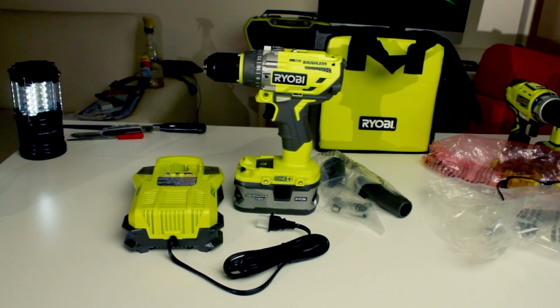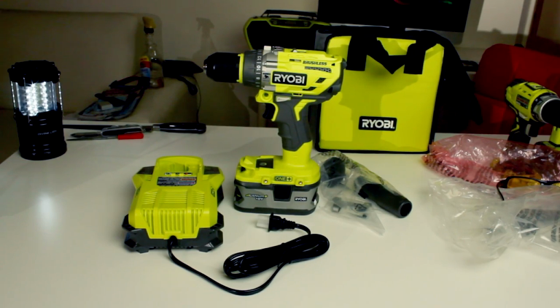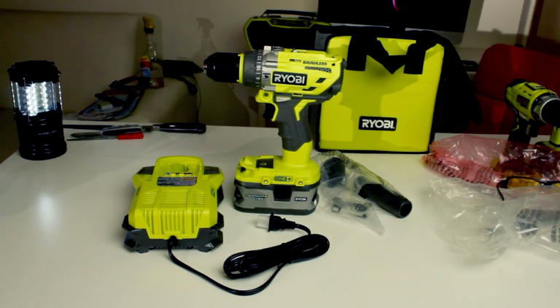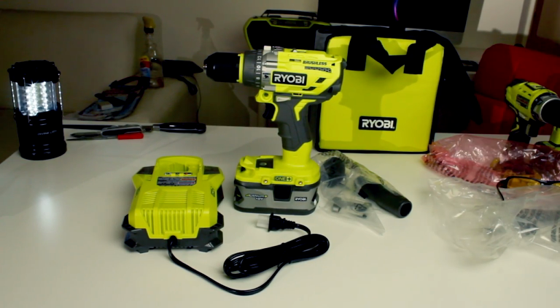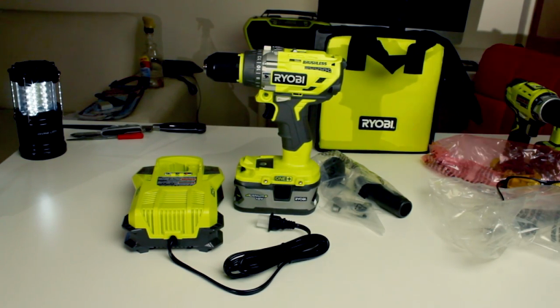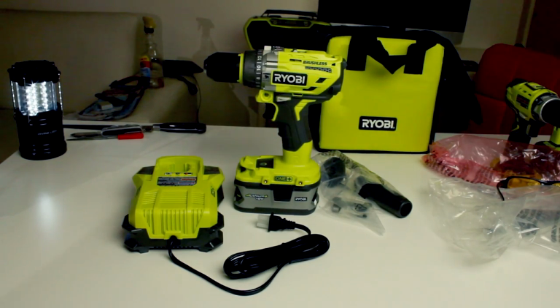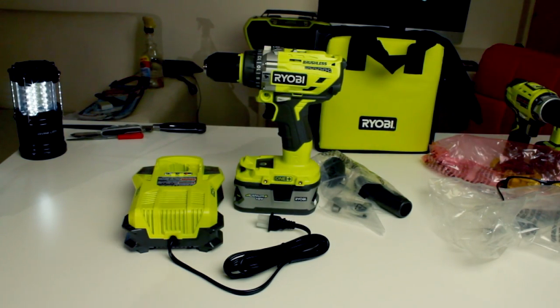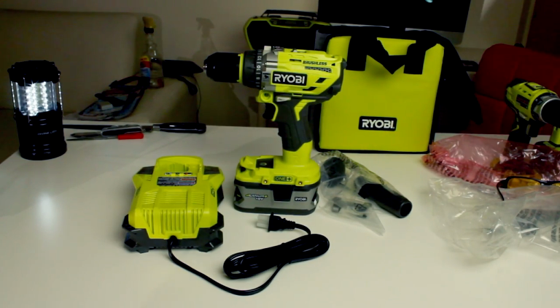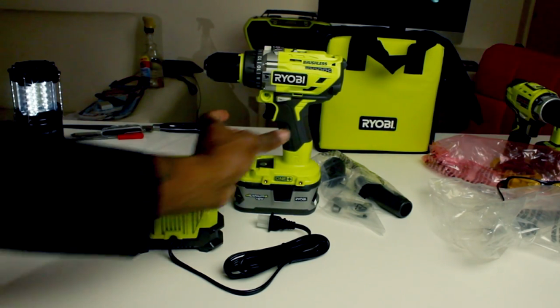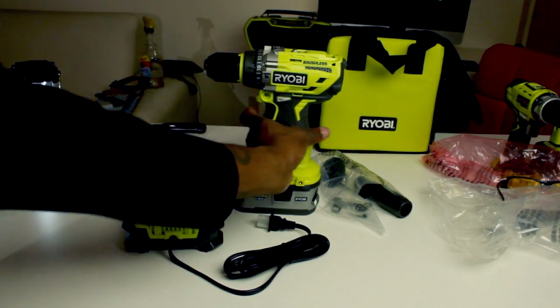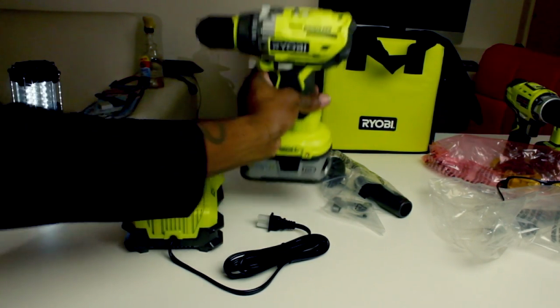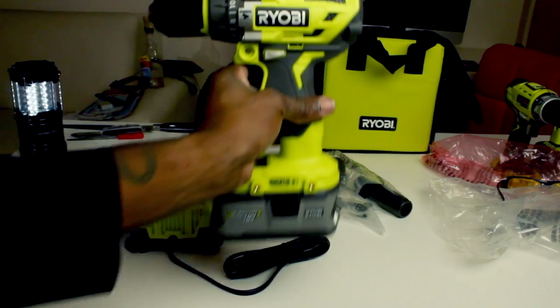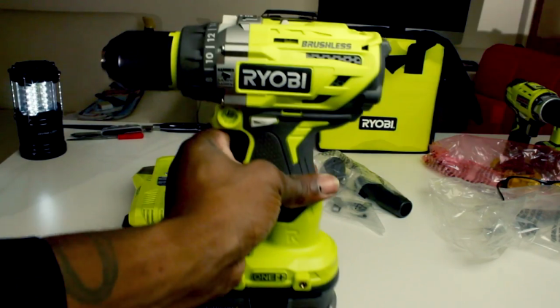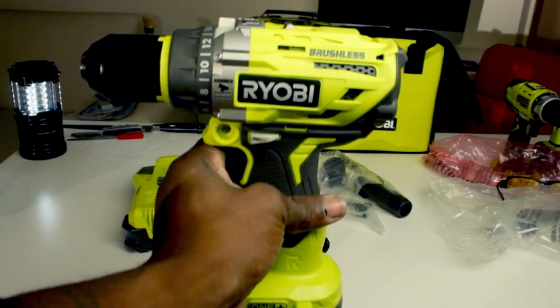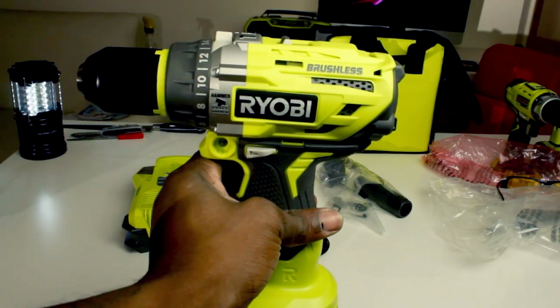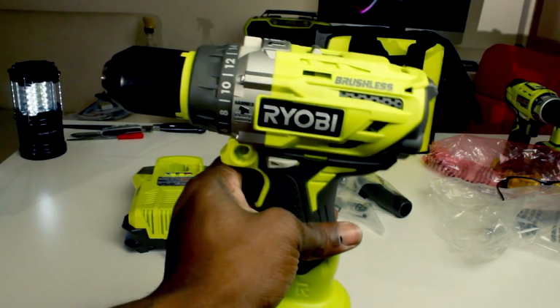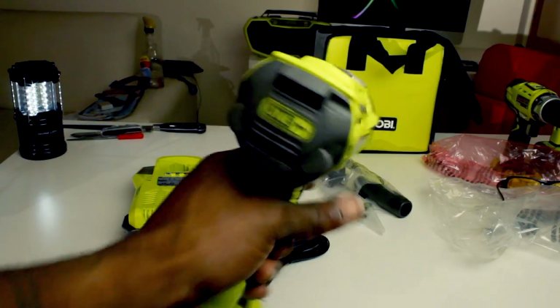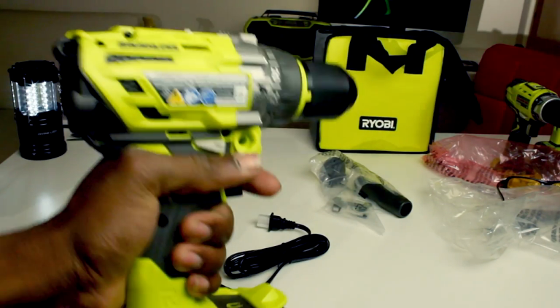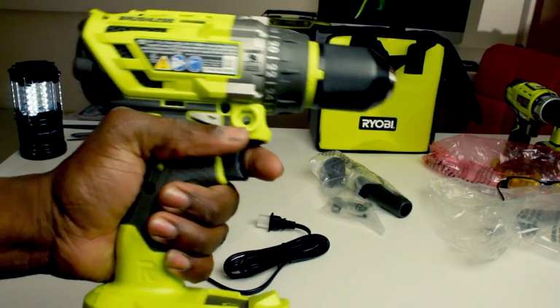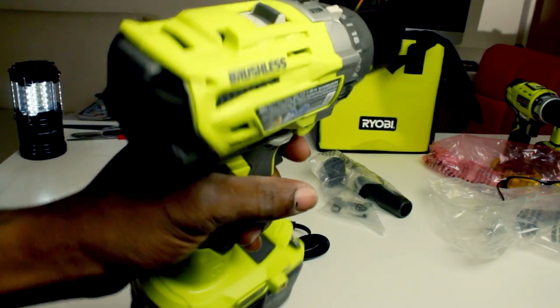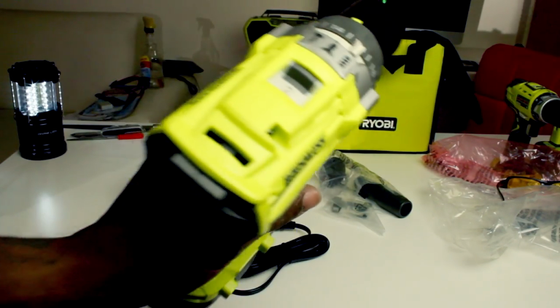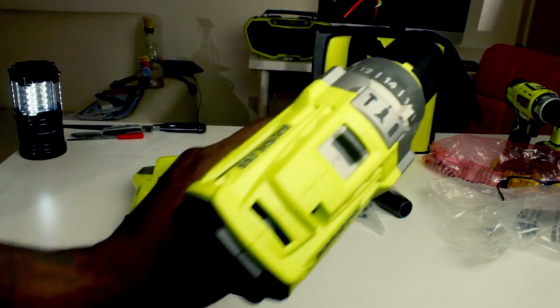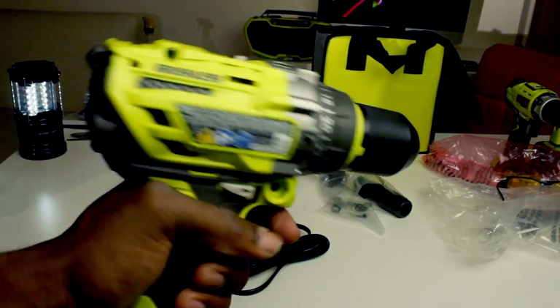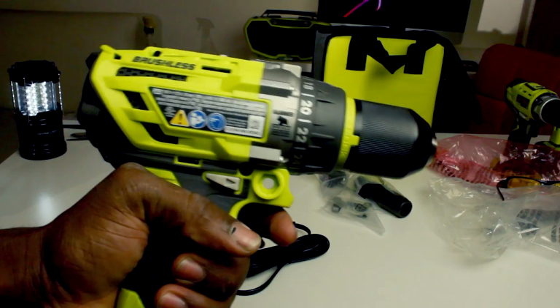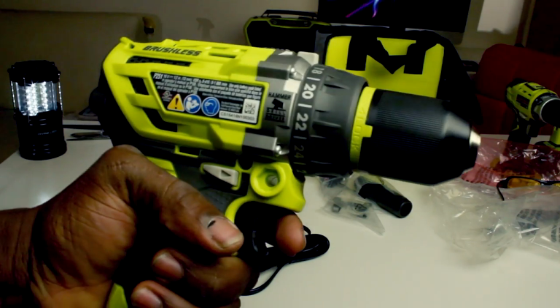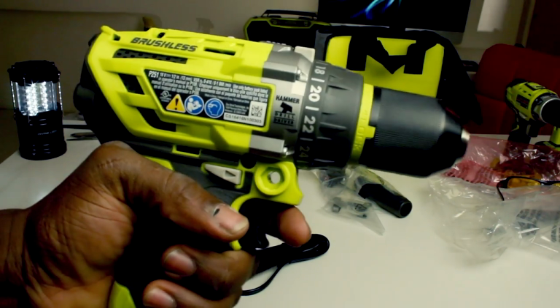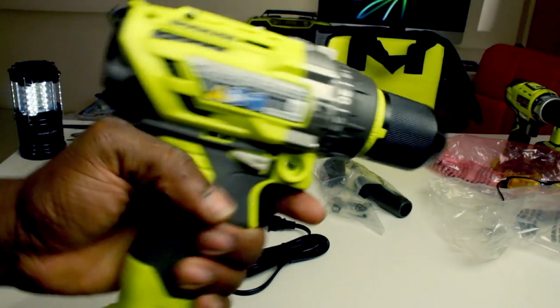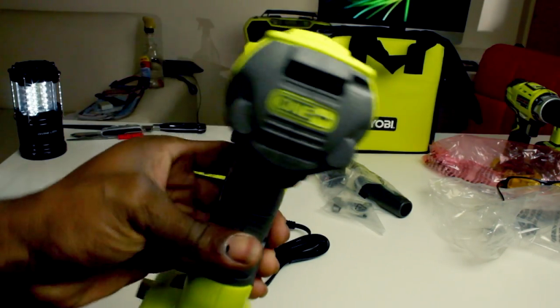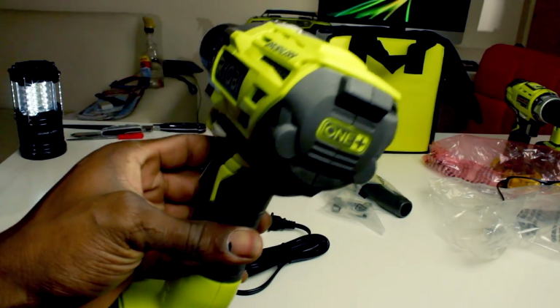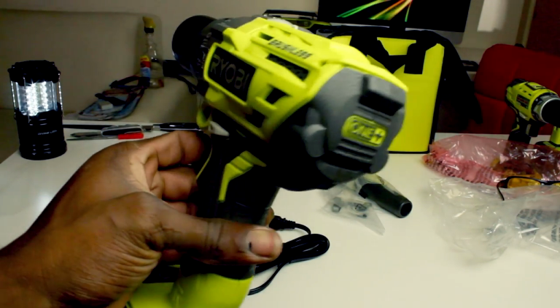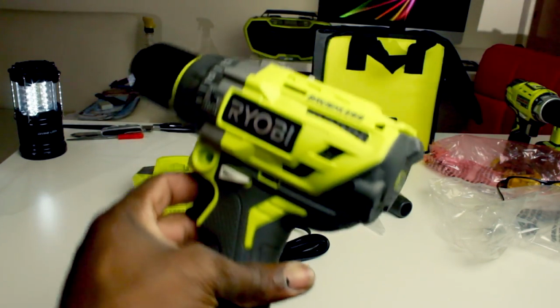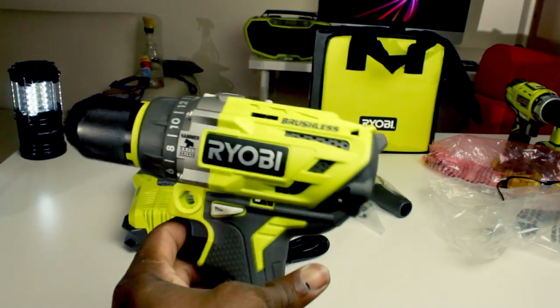Hello guys, tonight I'm going to be doing the world premiere of the new Ryobi brushless hammer drill driver. The model number on this is P1813.